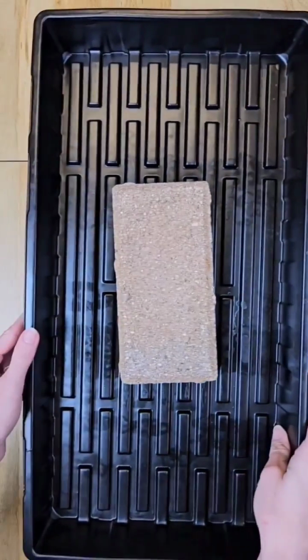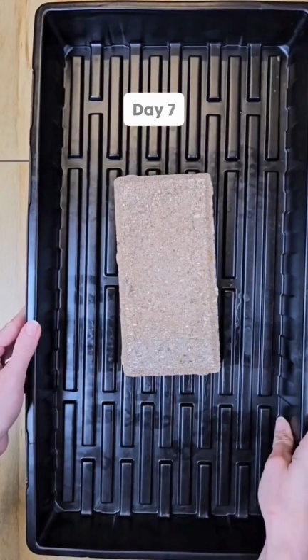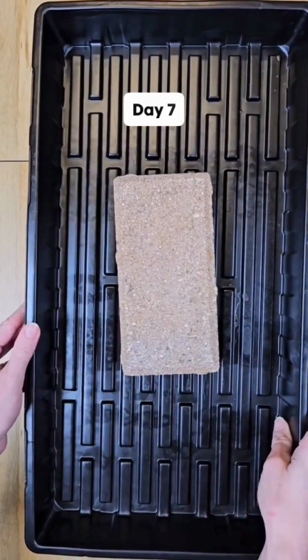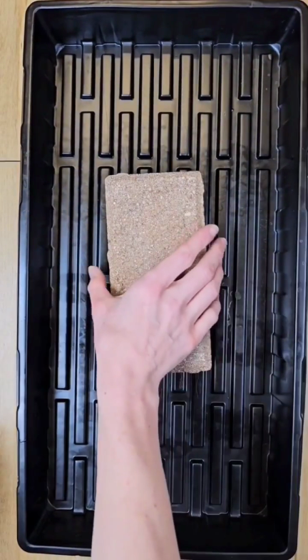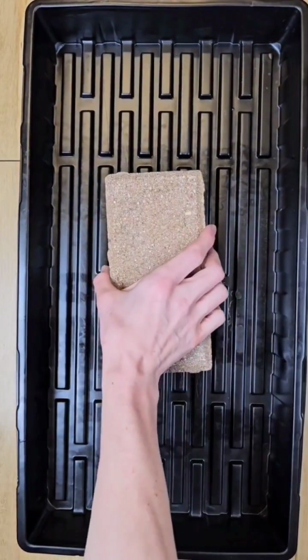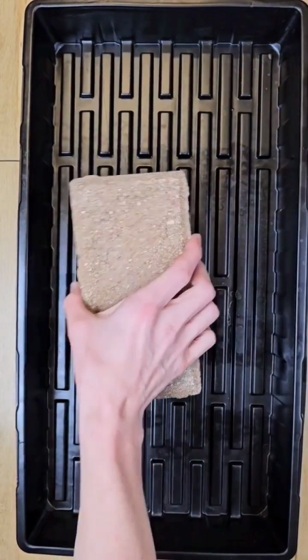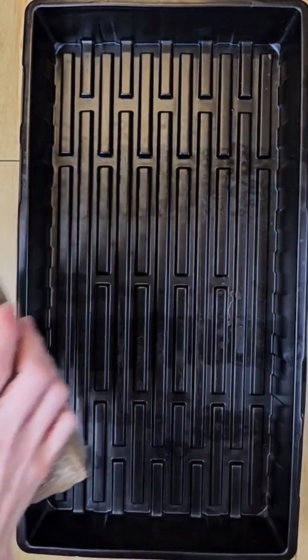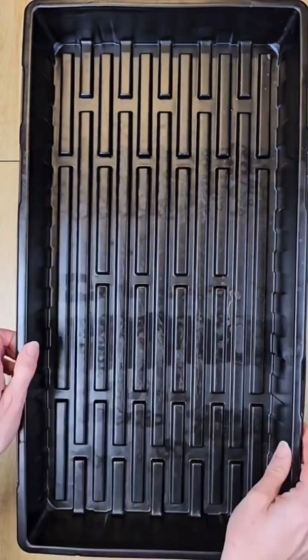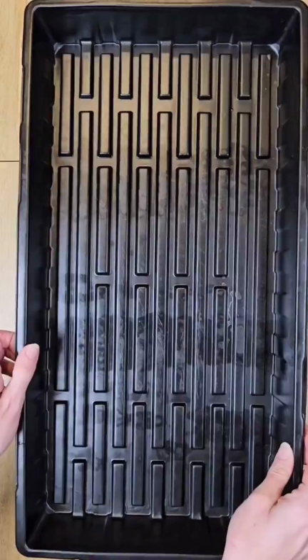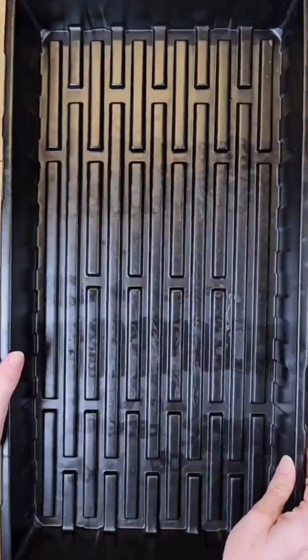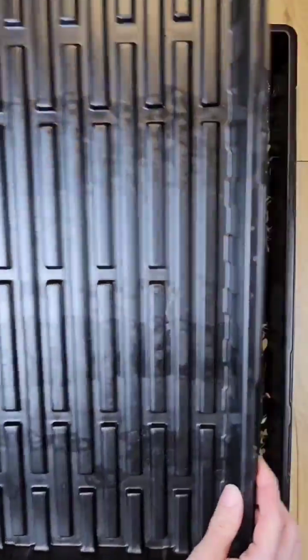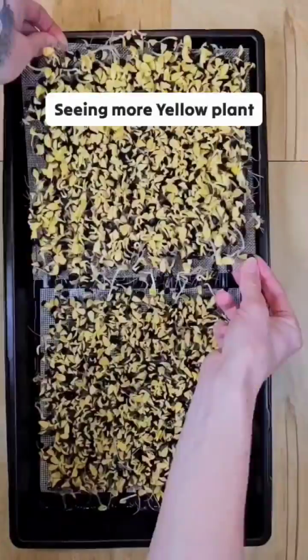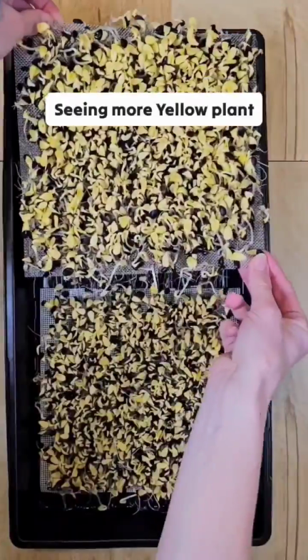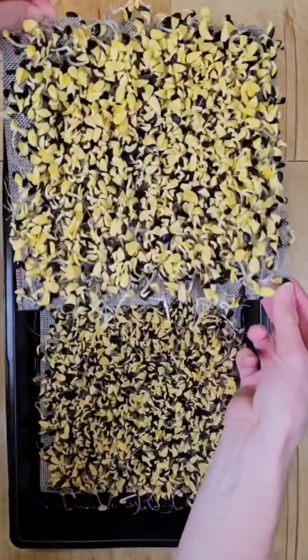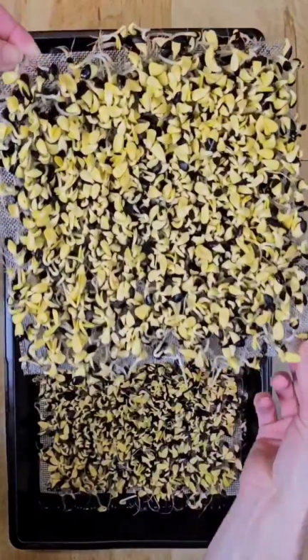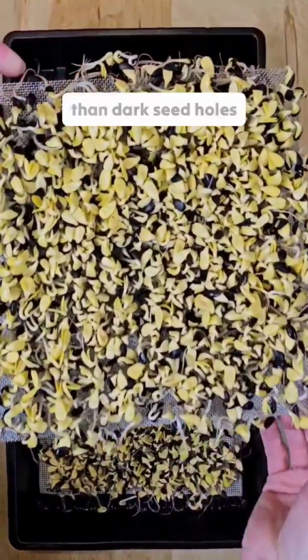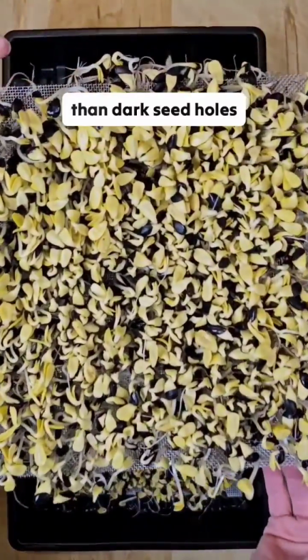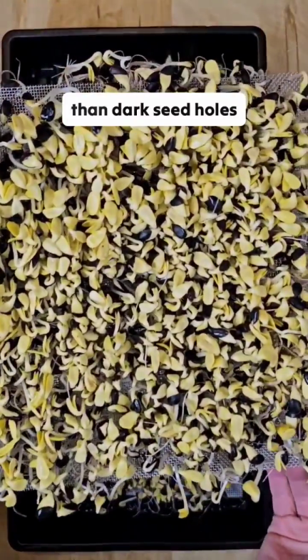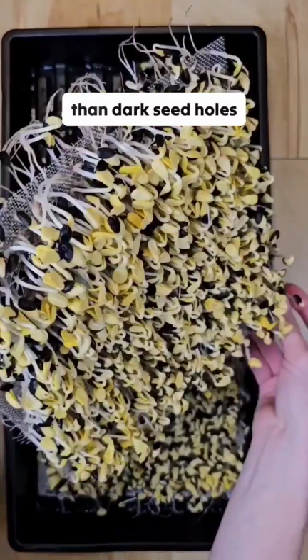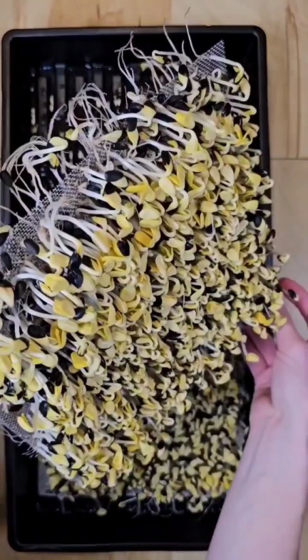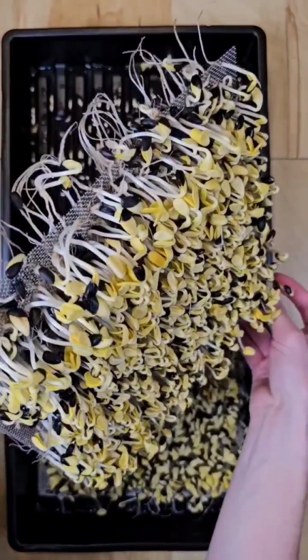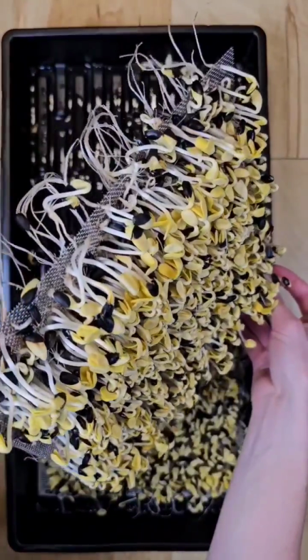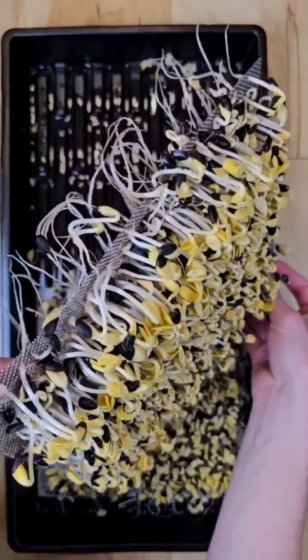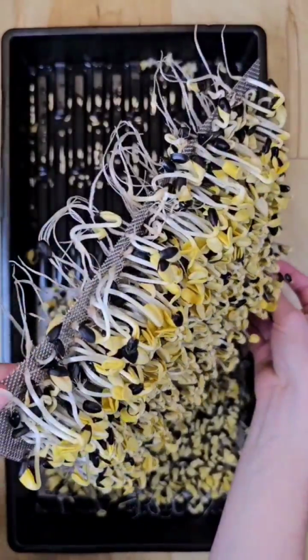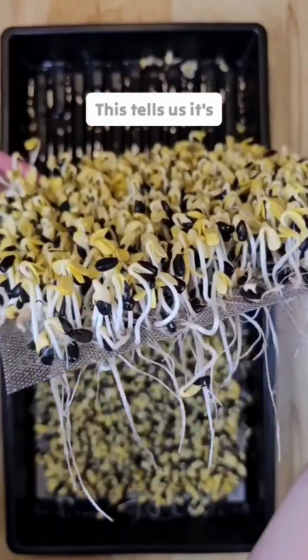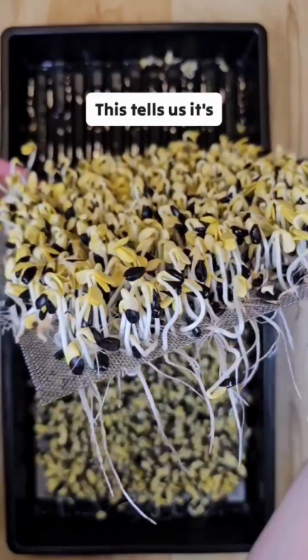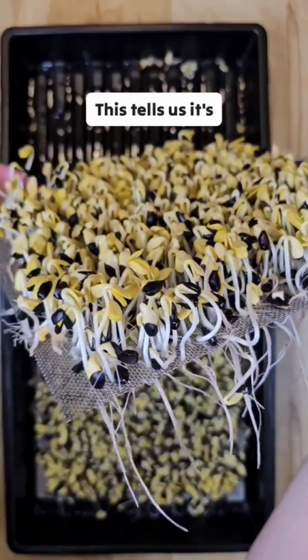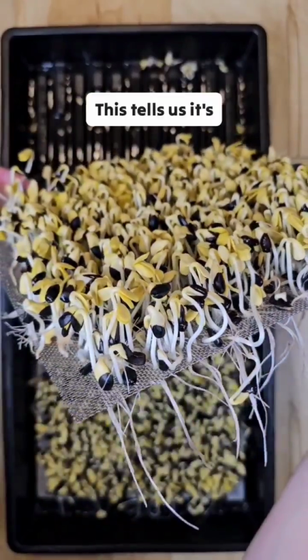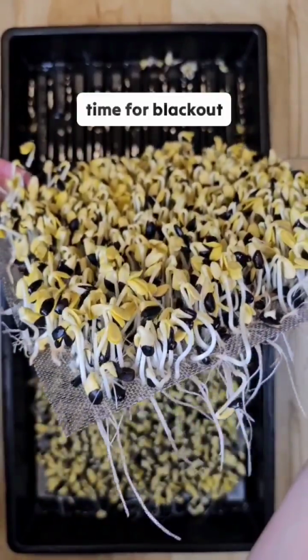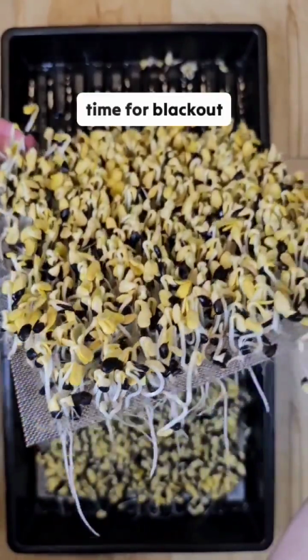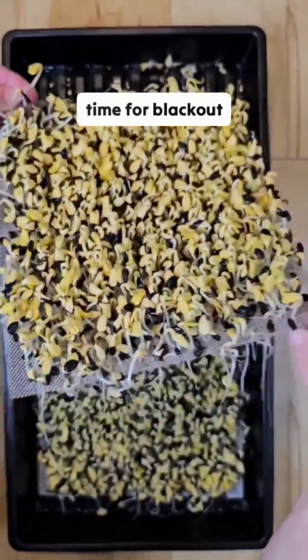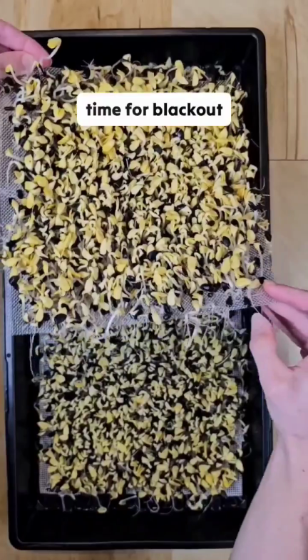By day seven this is what they look like. We're seeing more of the yellow plant than dark seed hulls across the tray. This tells us it's time for blackout.